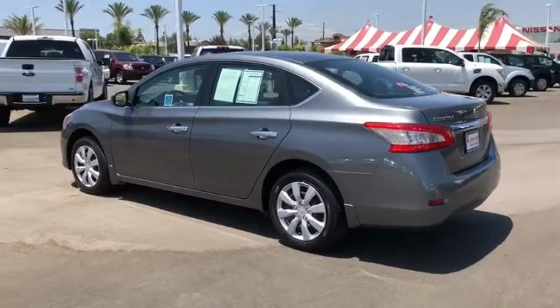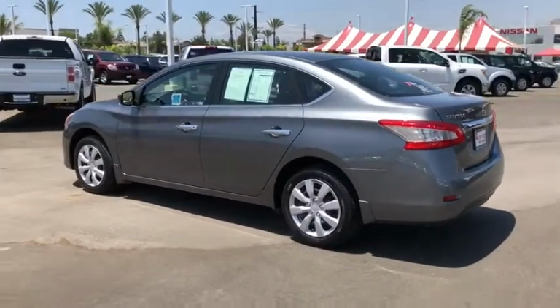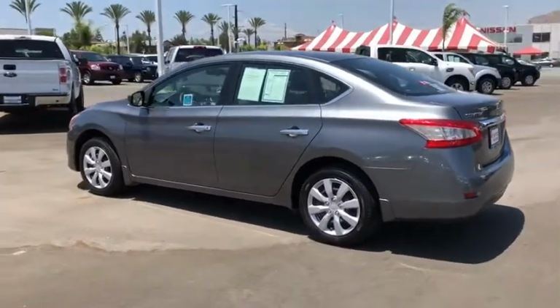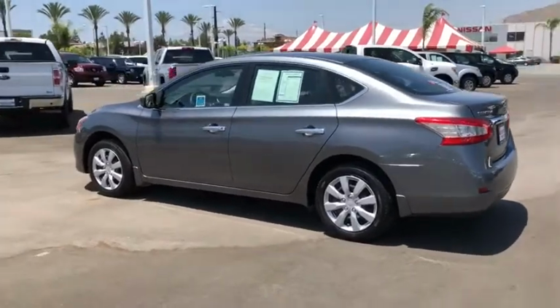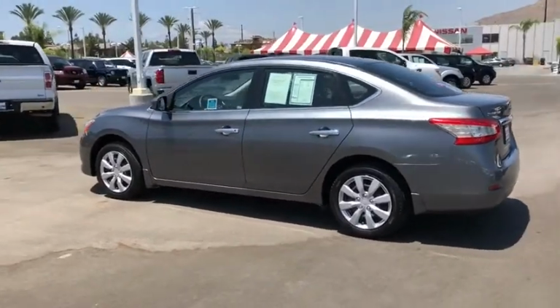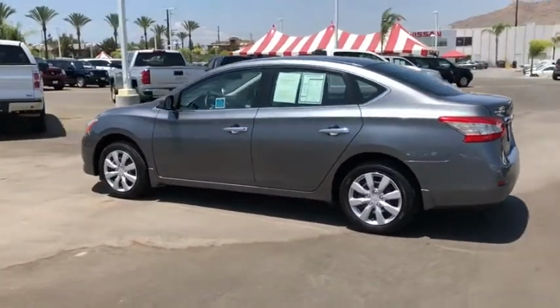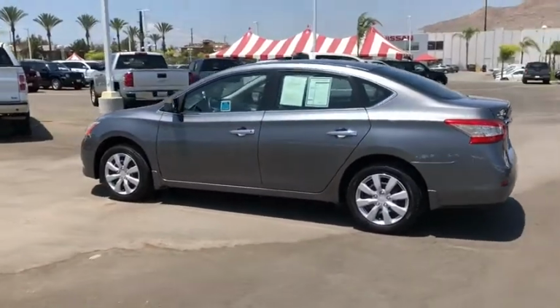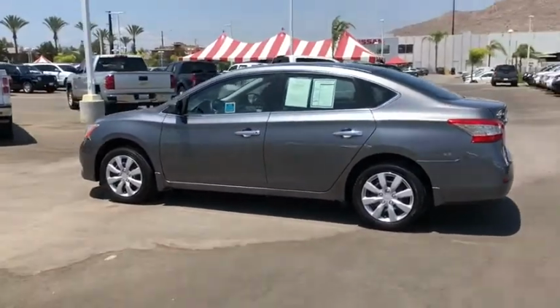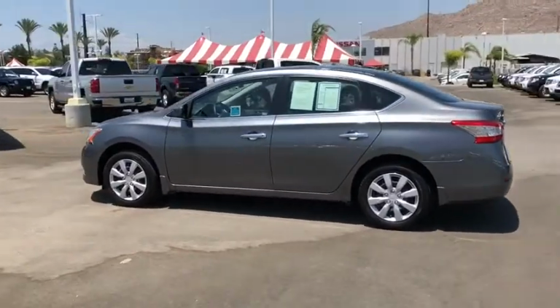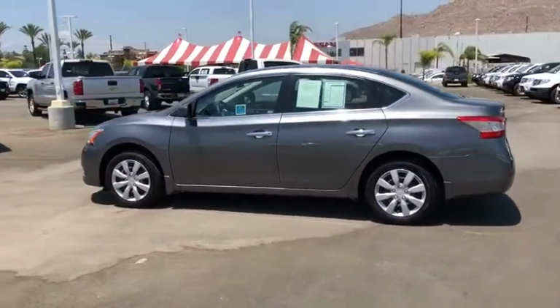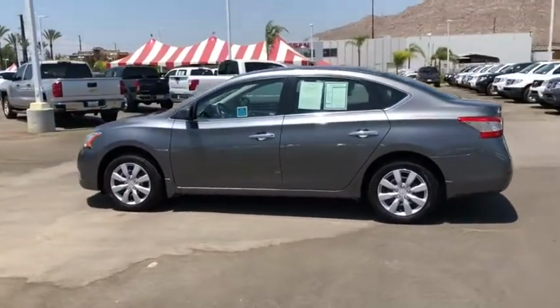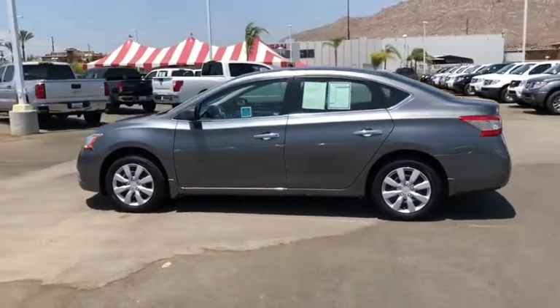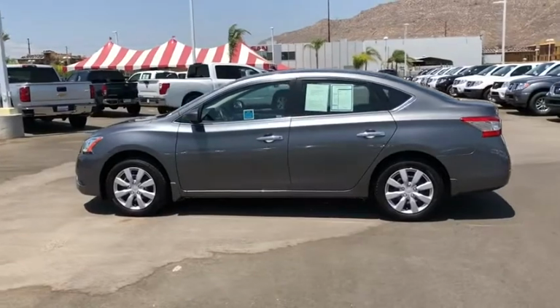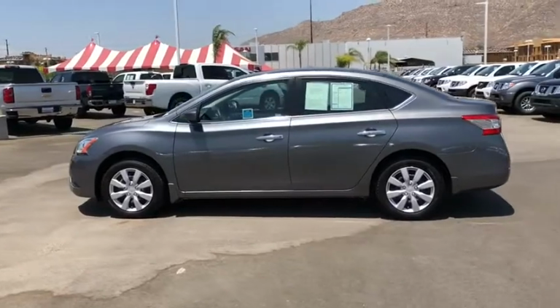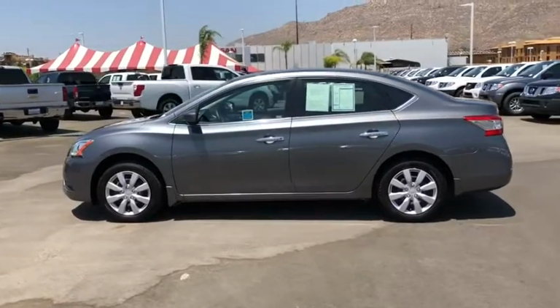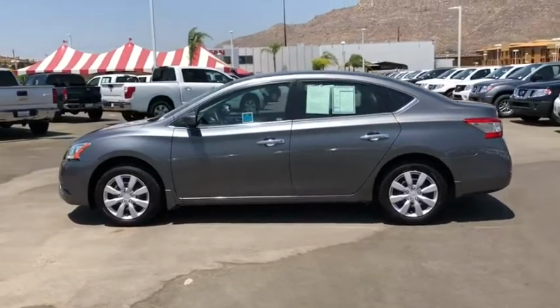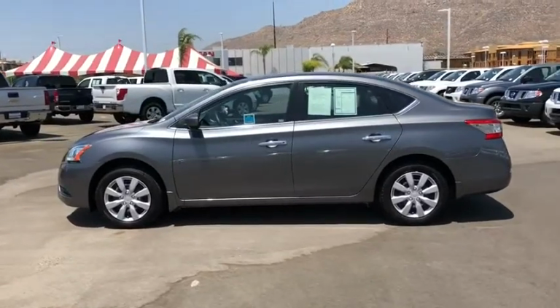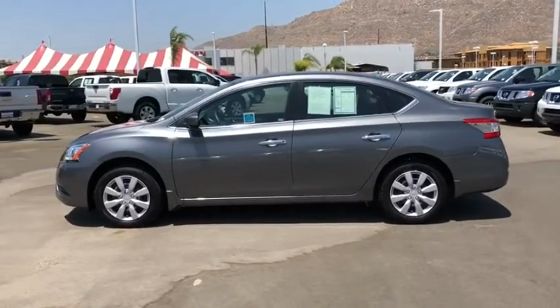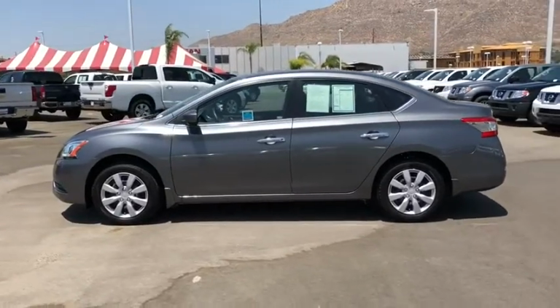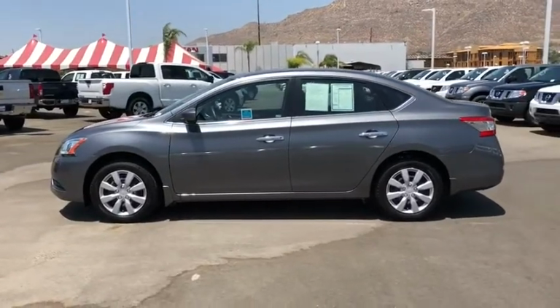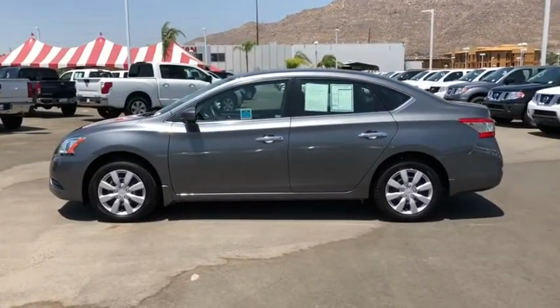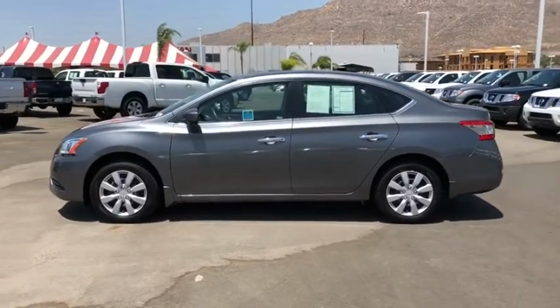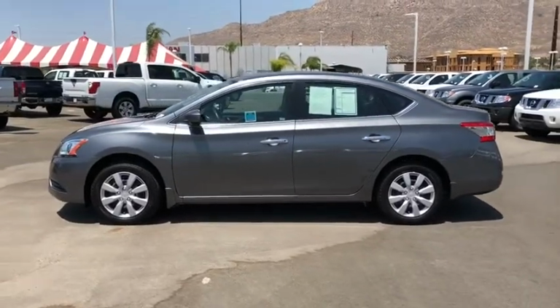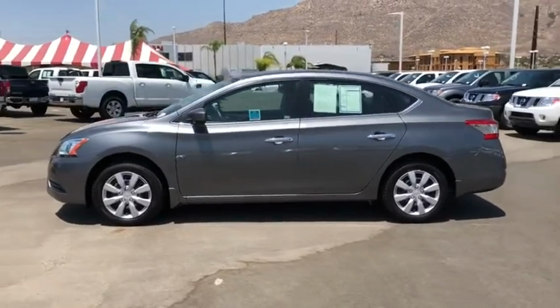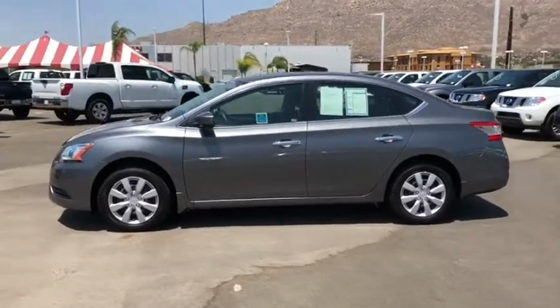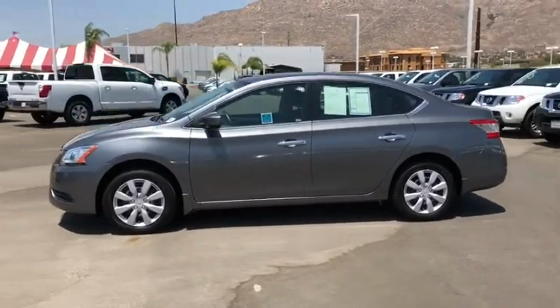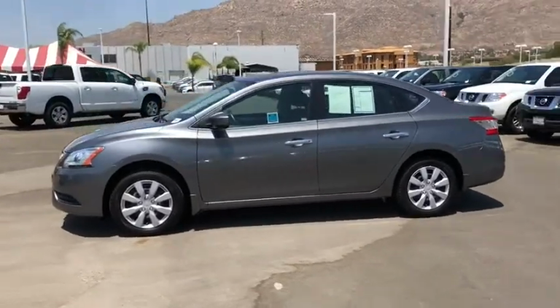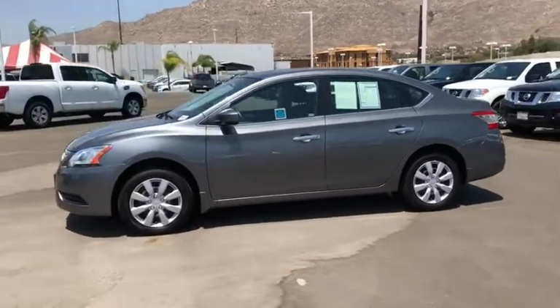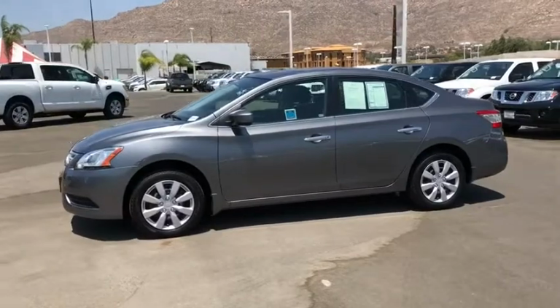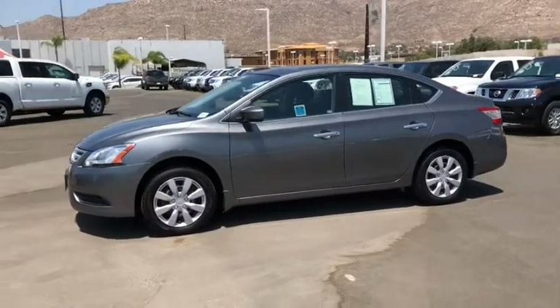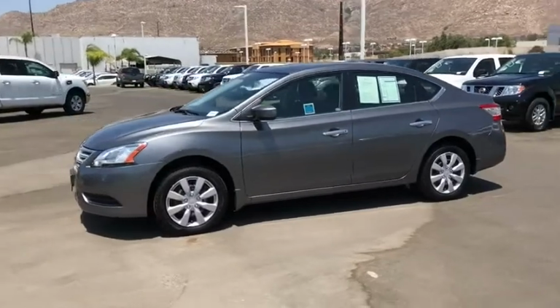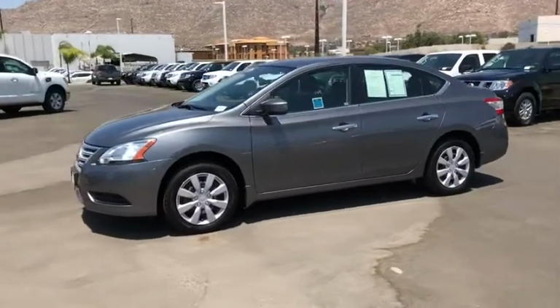Overhead console, front reading lamps, driver vanity mirror, cloth seat trim, tilt steering wheel, front bucket seats, passenger vanity mirror. Come take a test drive today.